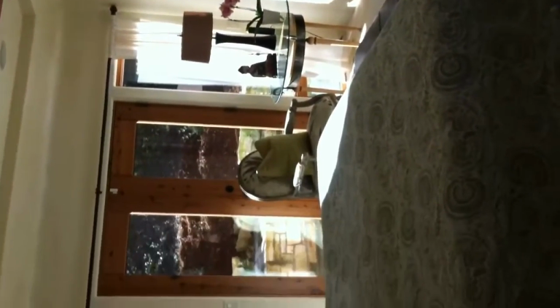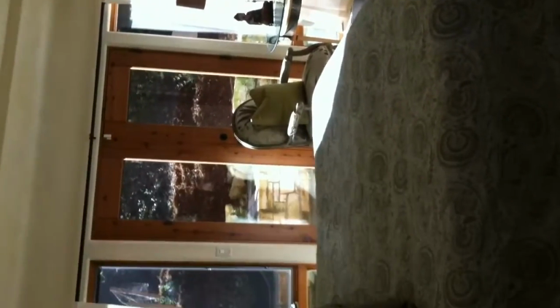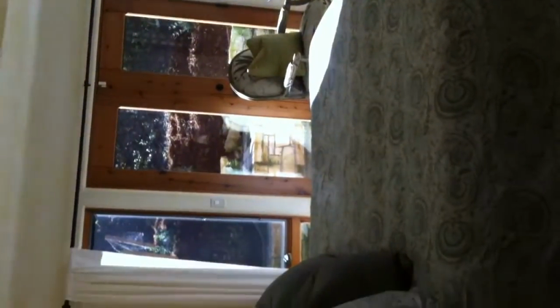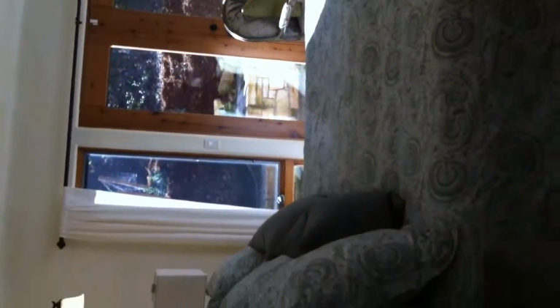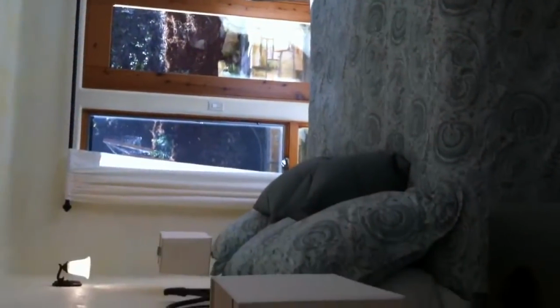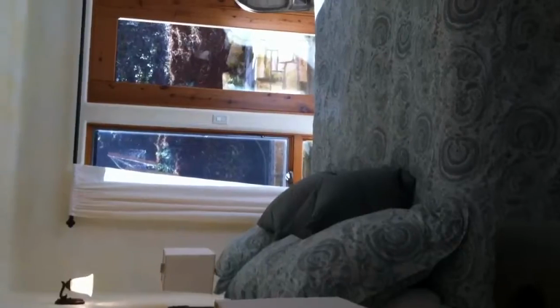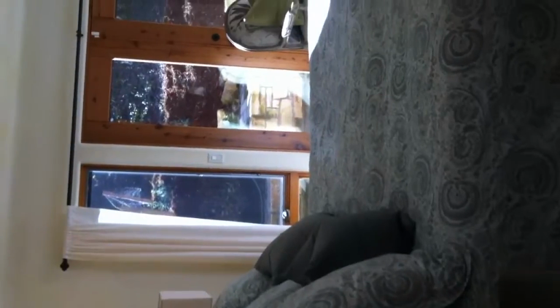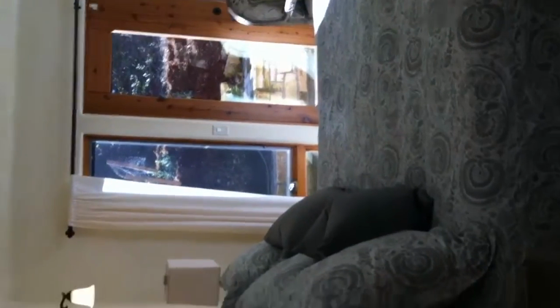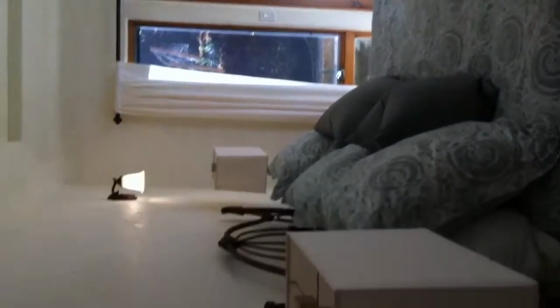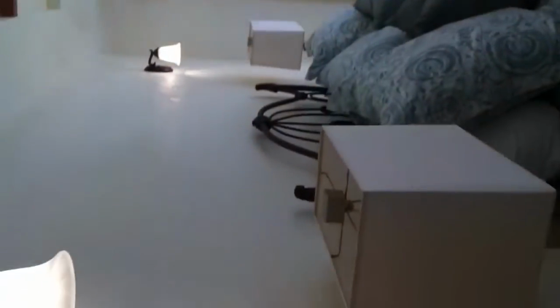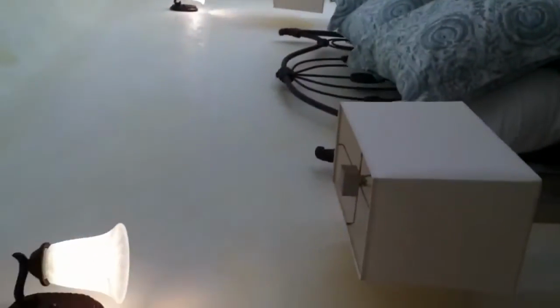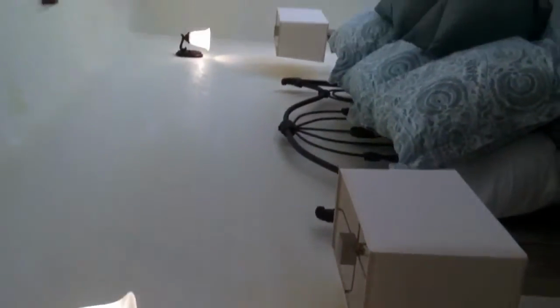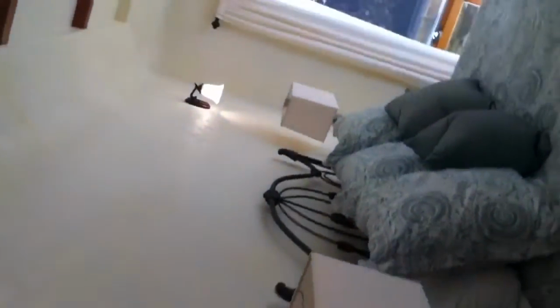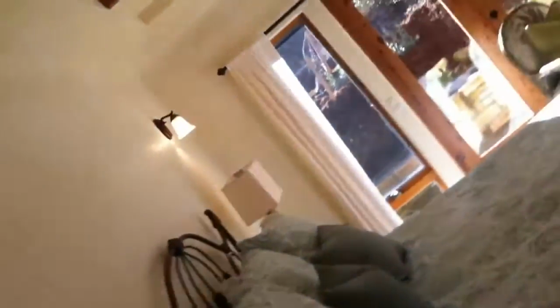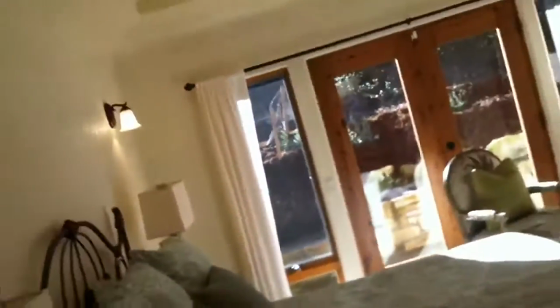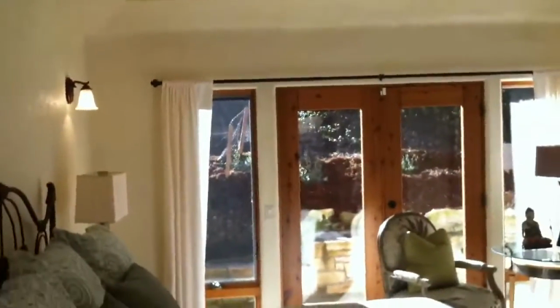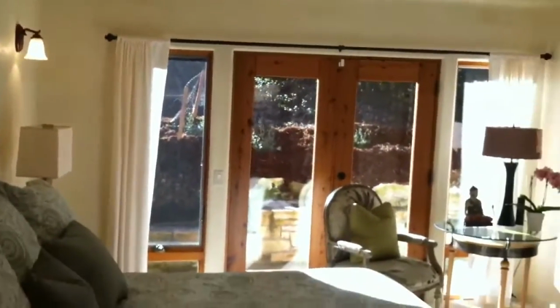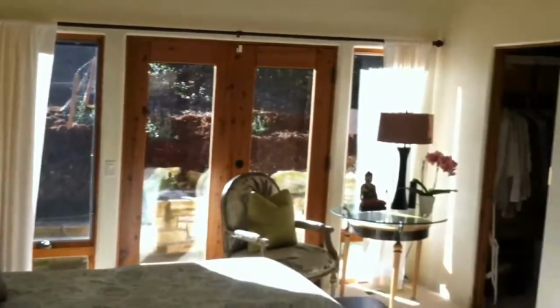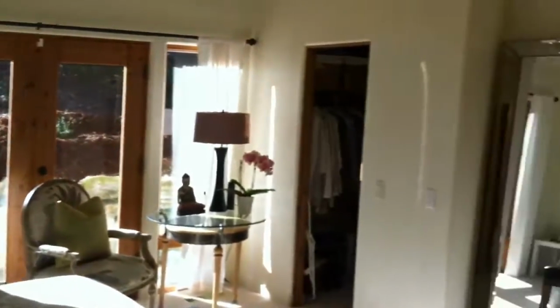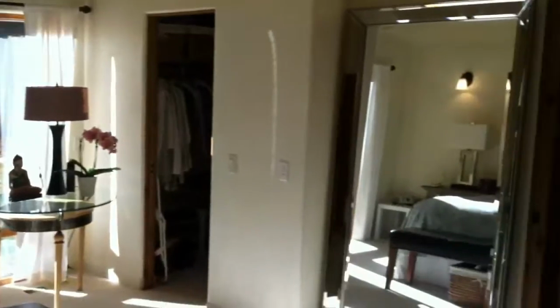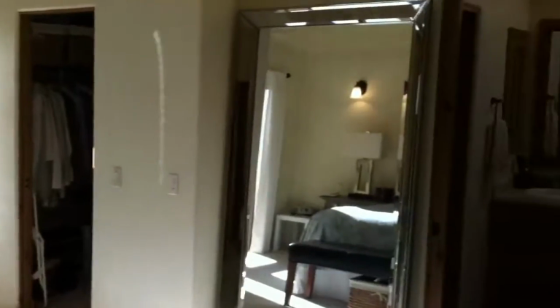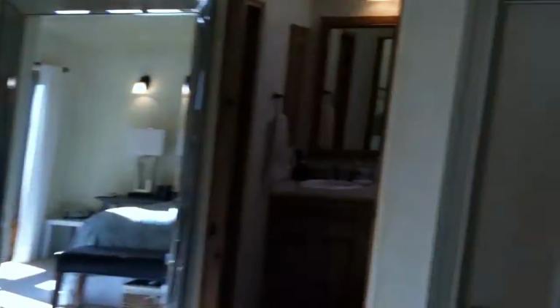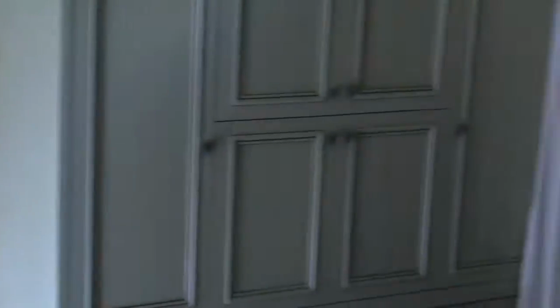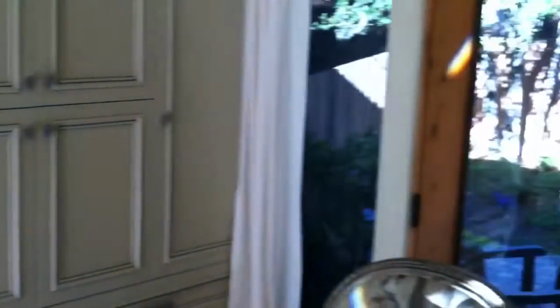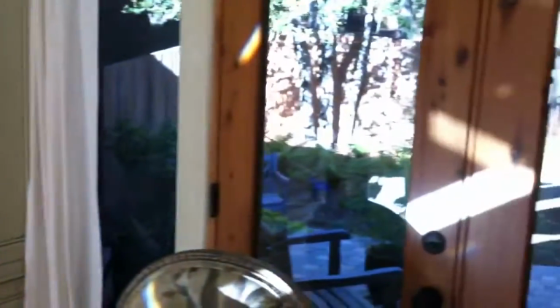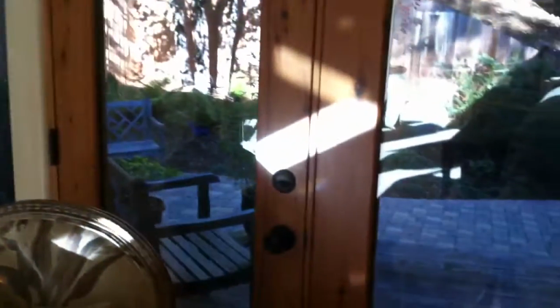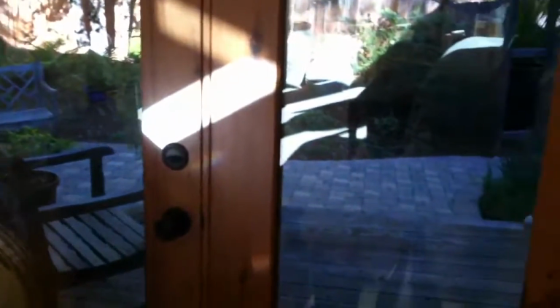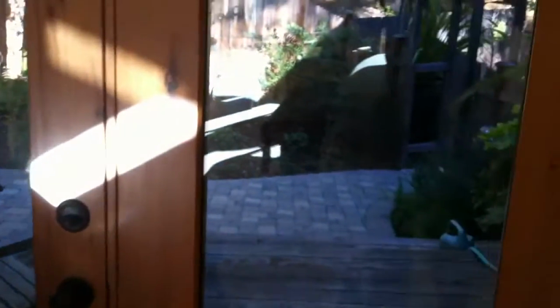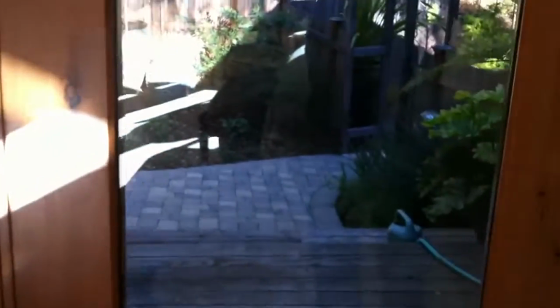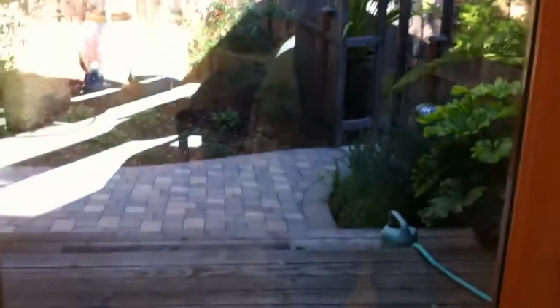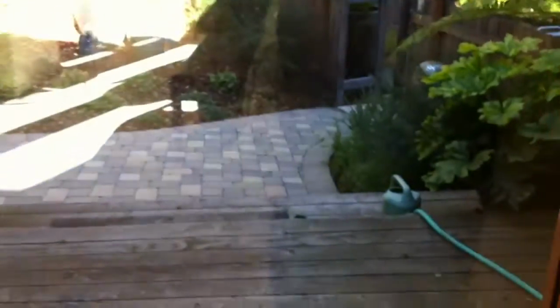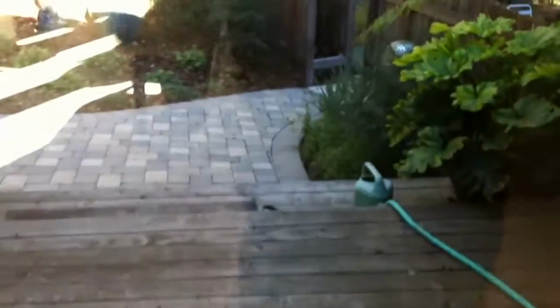With two sets of French doors, one going out. And here's another little deck coming up from the garage.